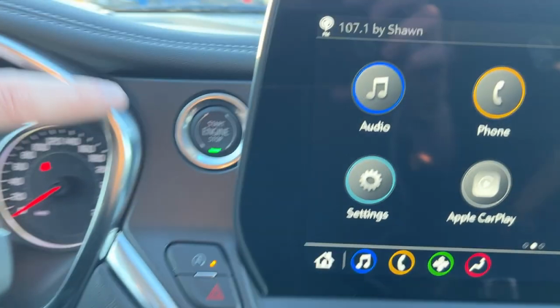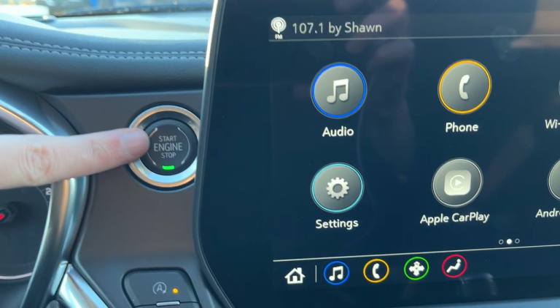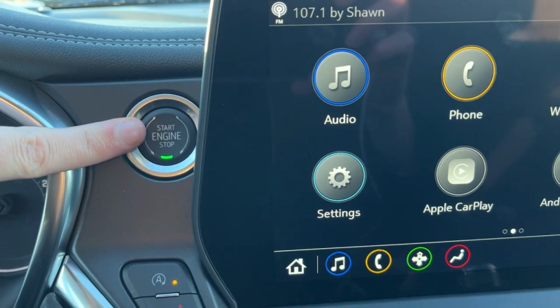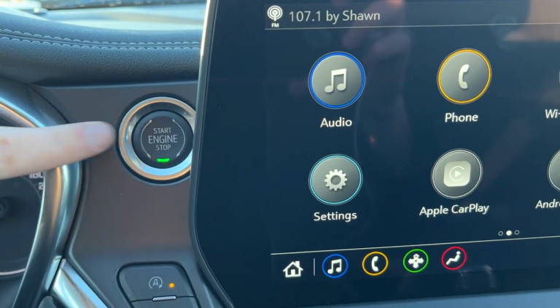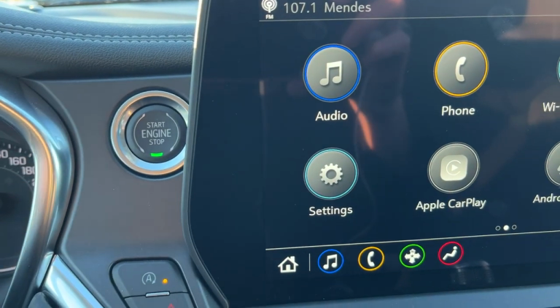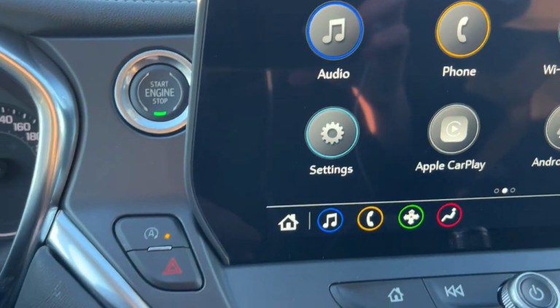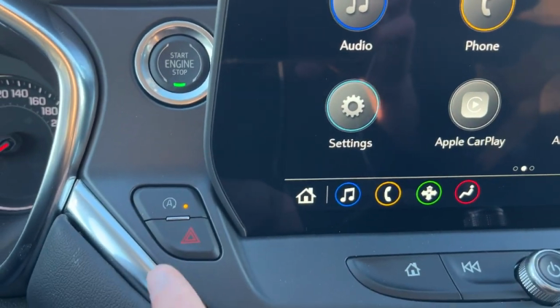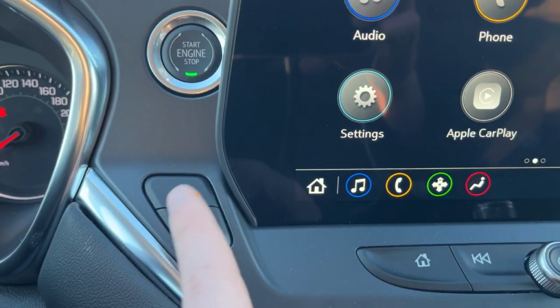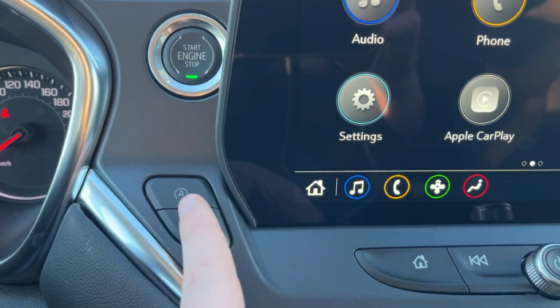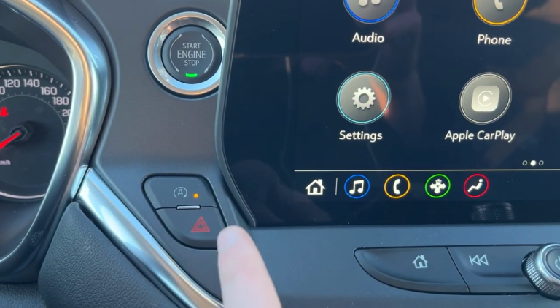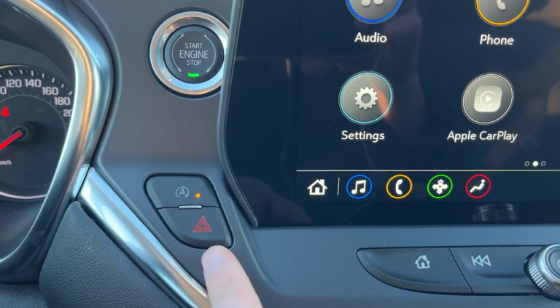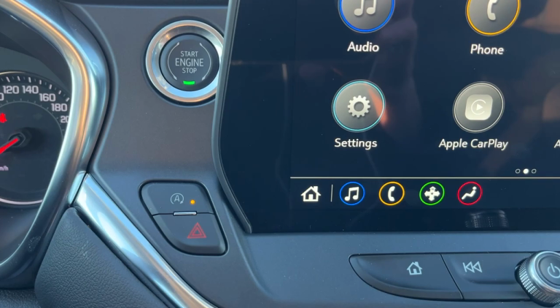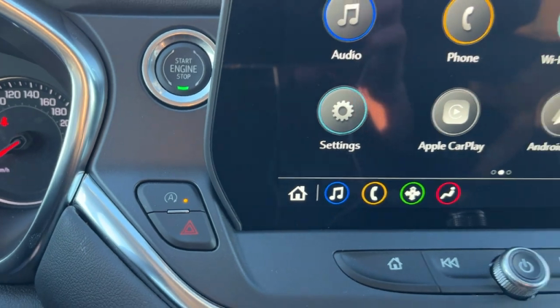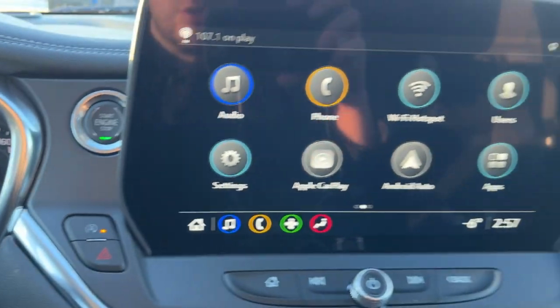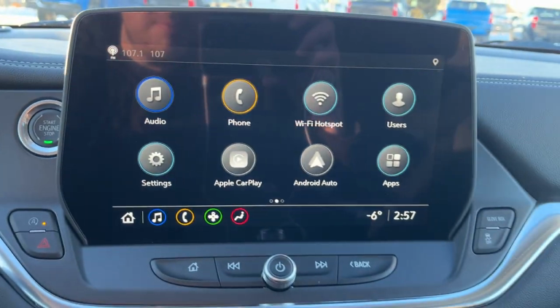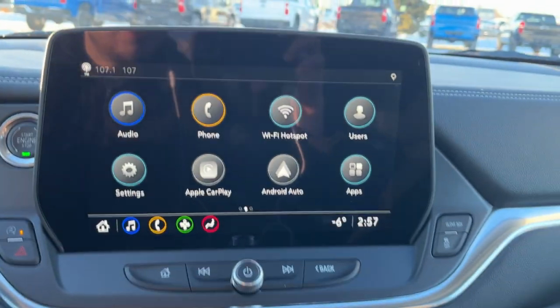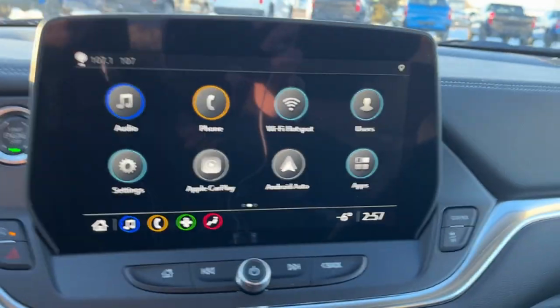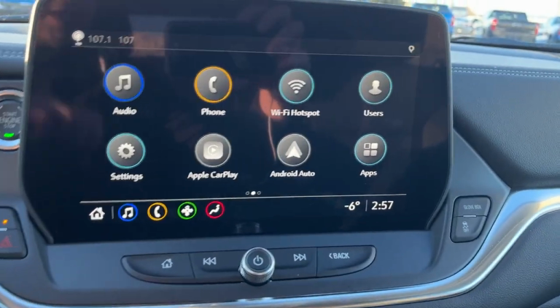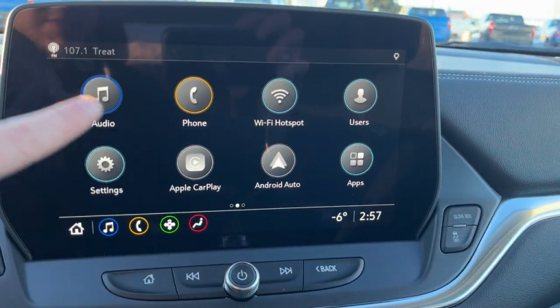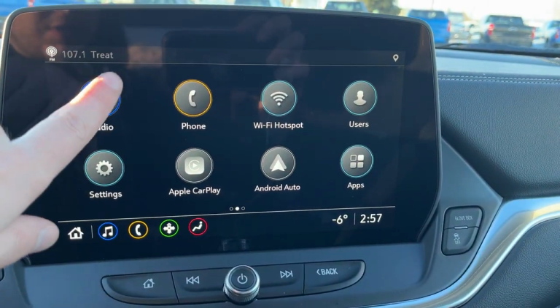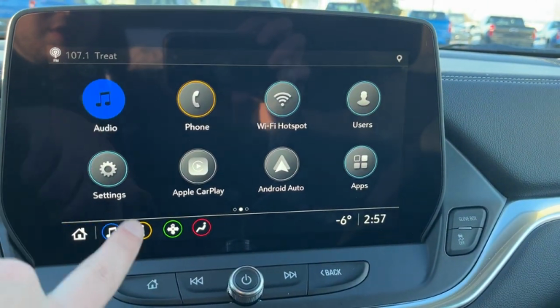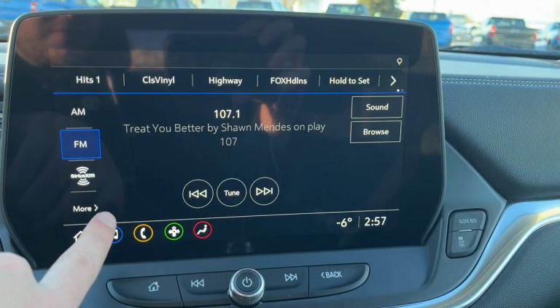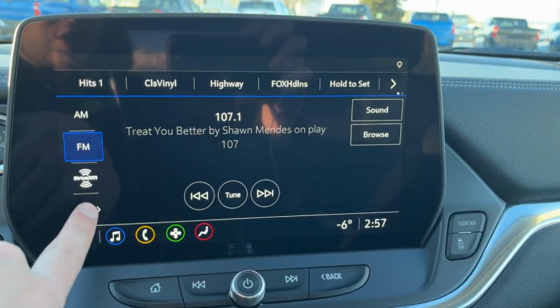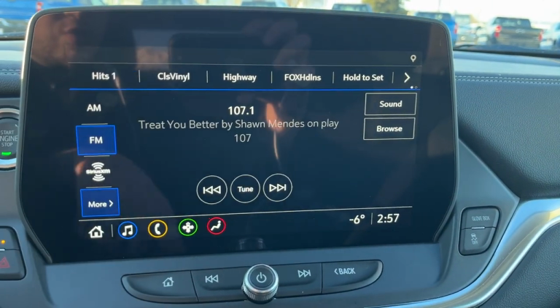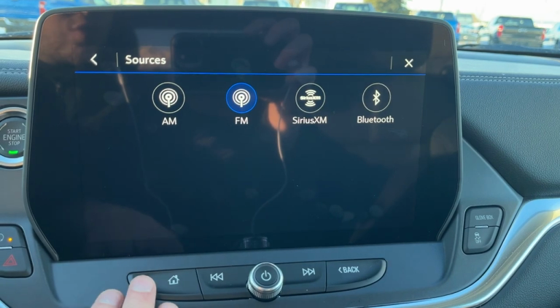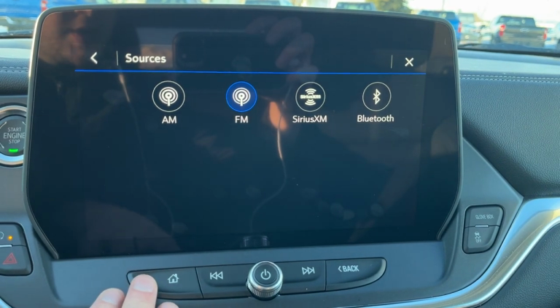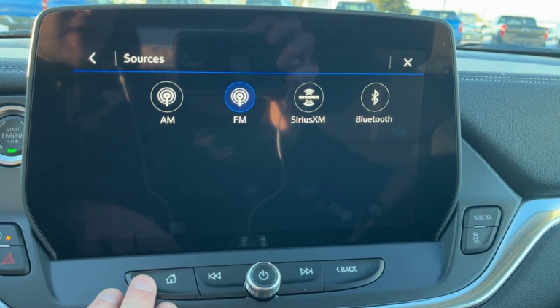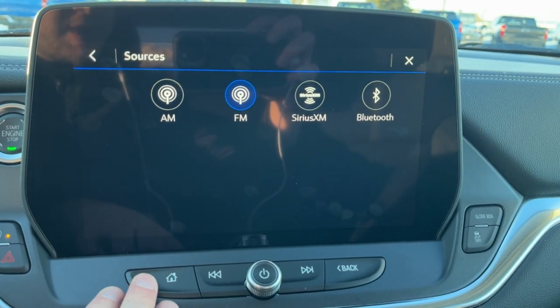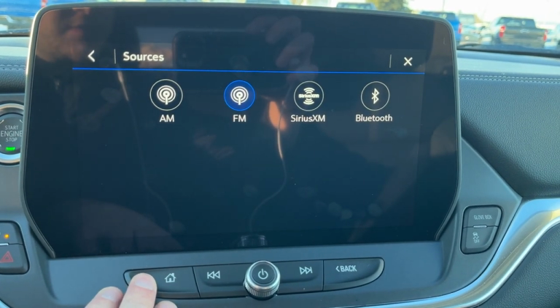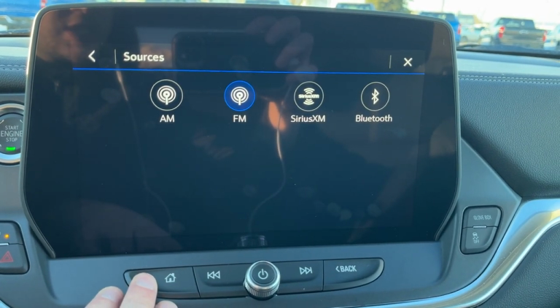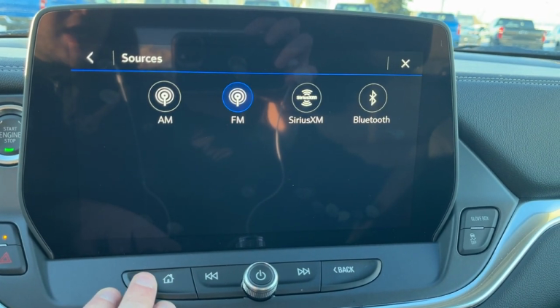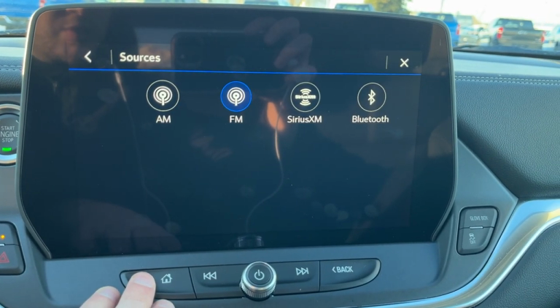Push-to-start ignition is just to the left of our infotainment, and we also have auto stop-start and hazard lights there as well. The infotainment system is in the middle of the vehicle. If we go into audio, we have AM, FM, SiriusXM, and Bluetooth.